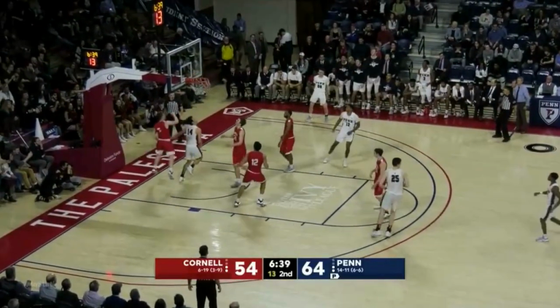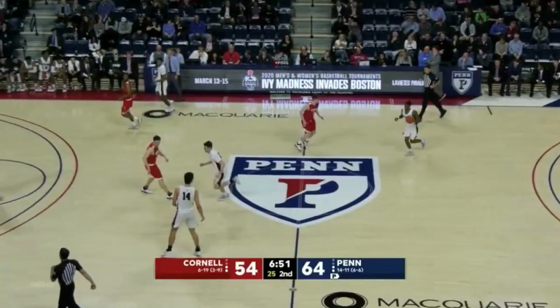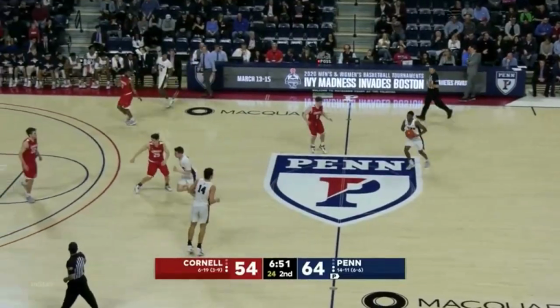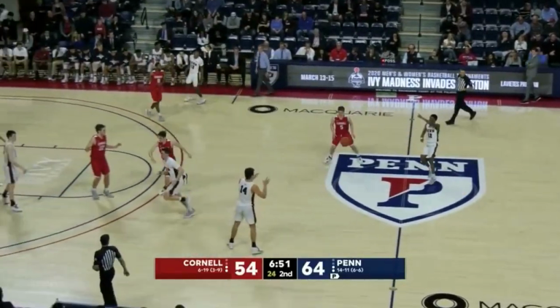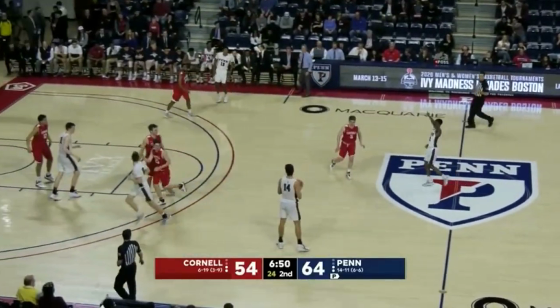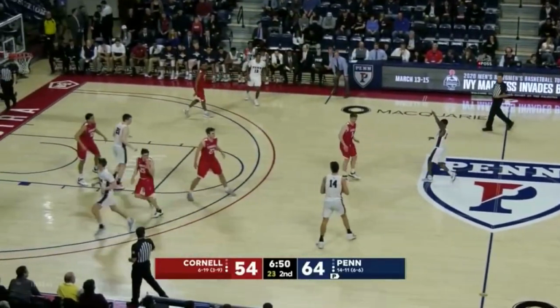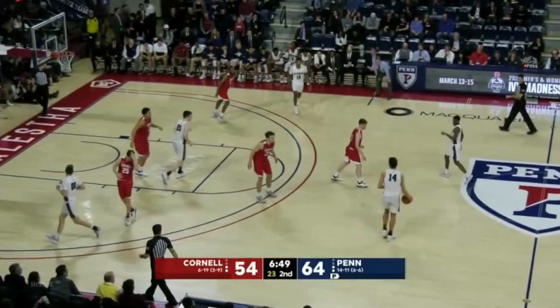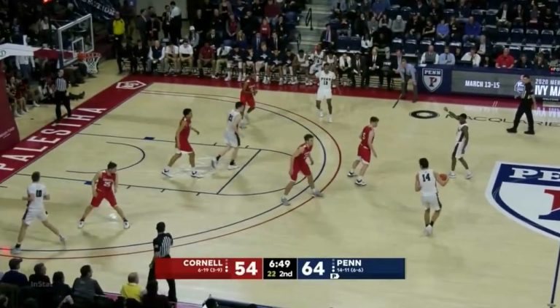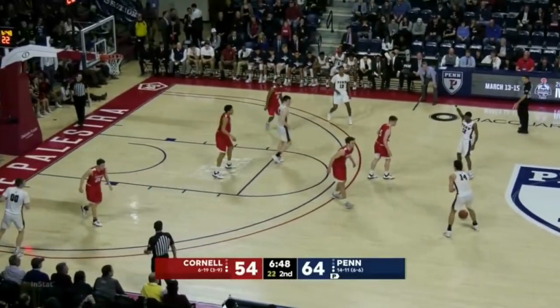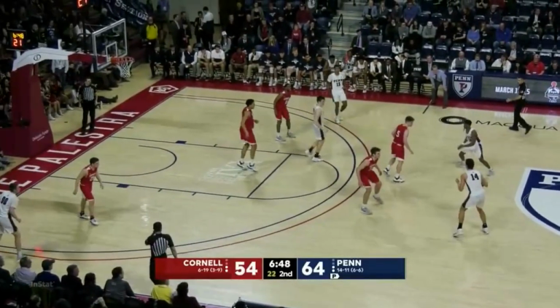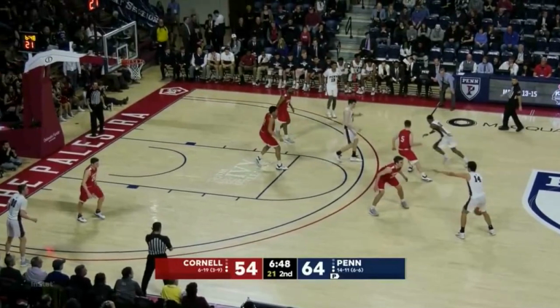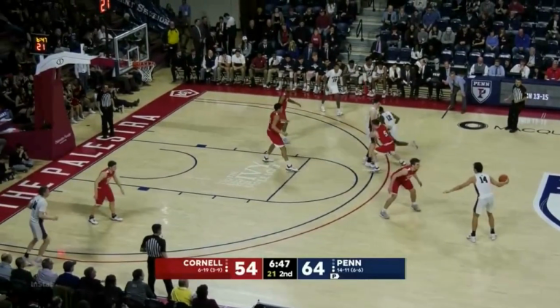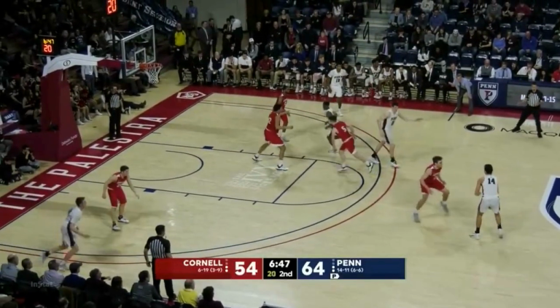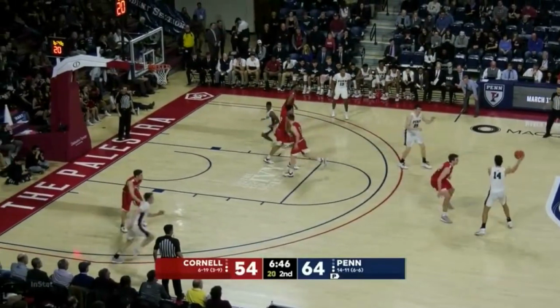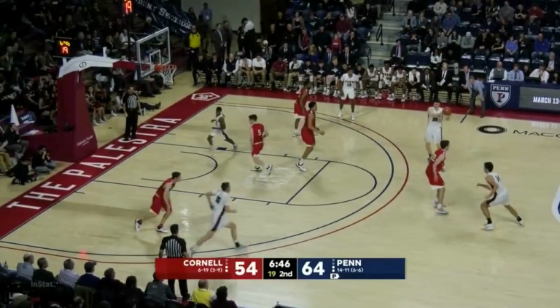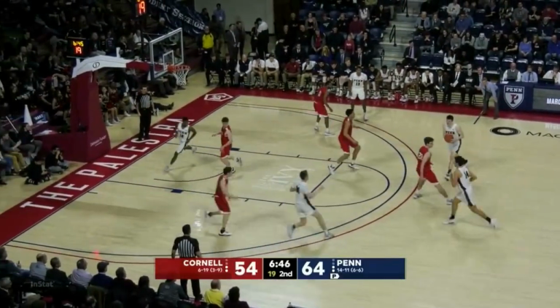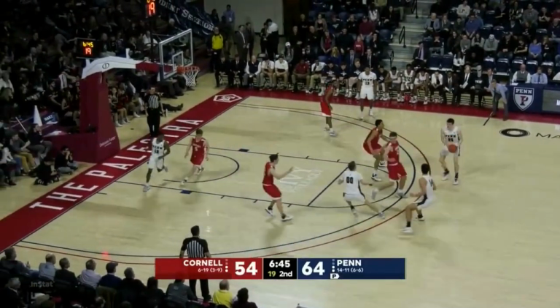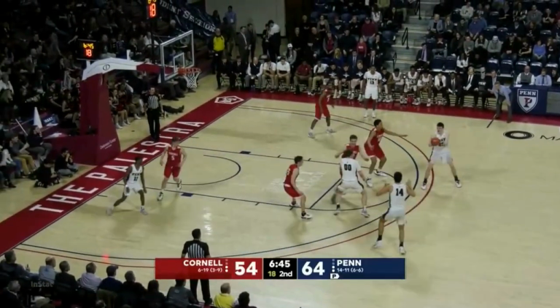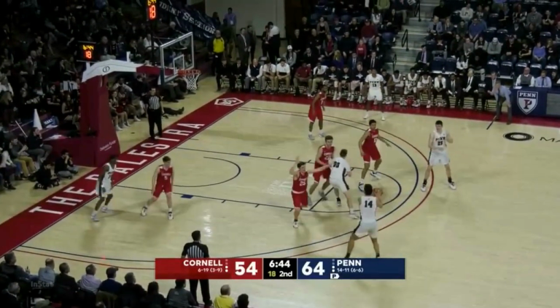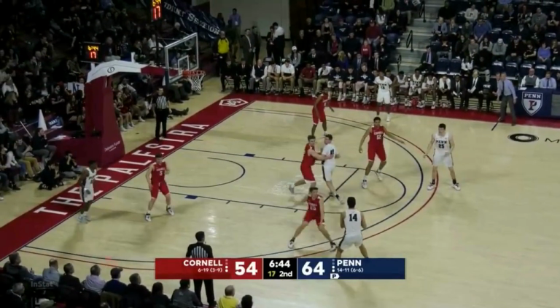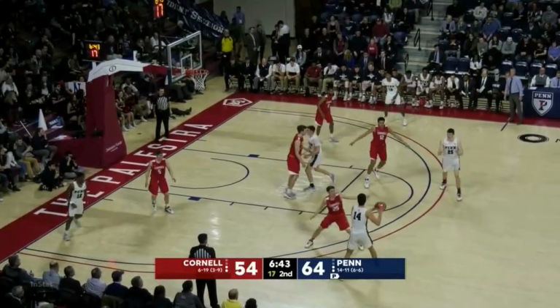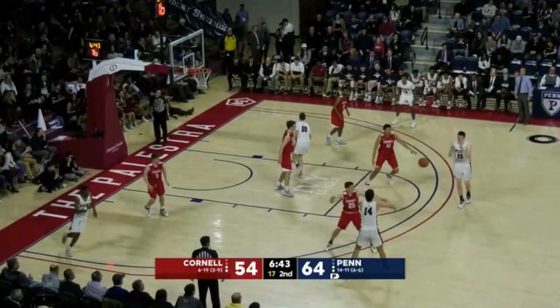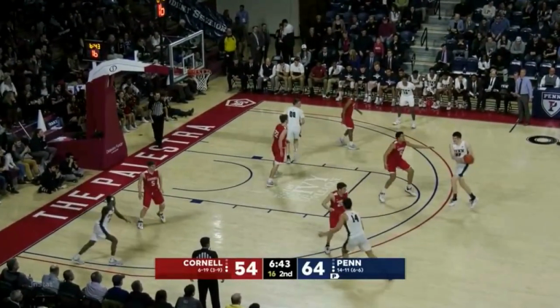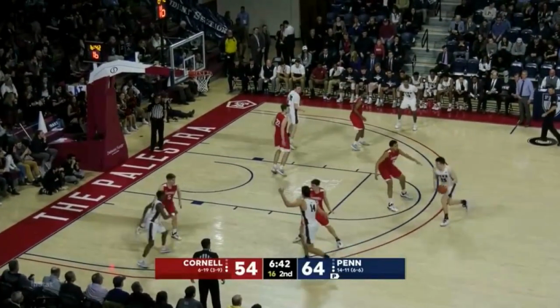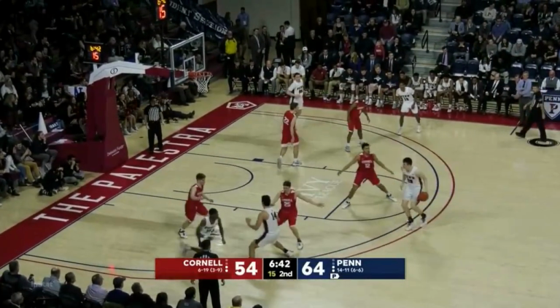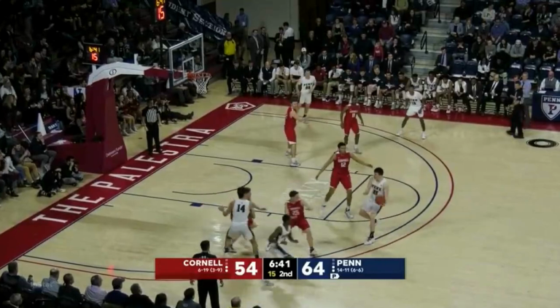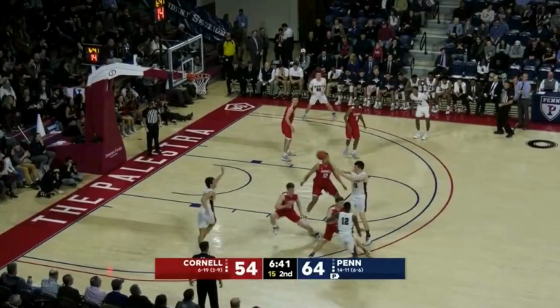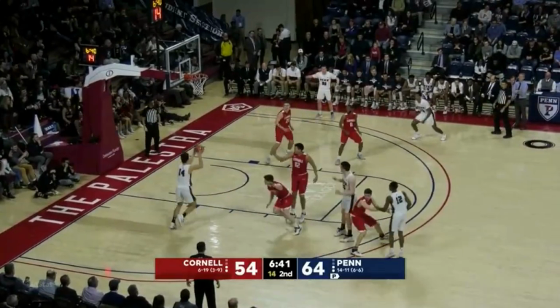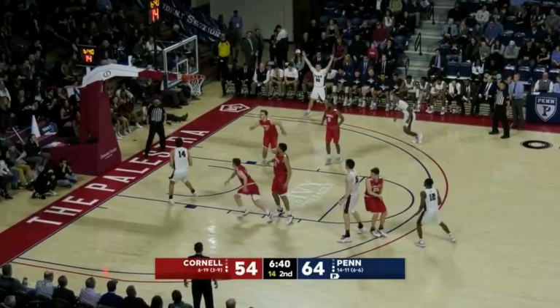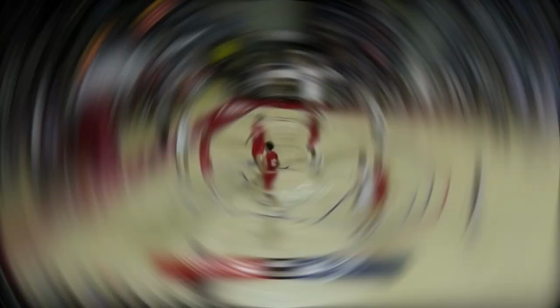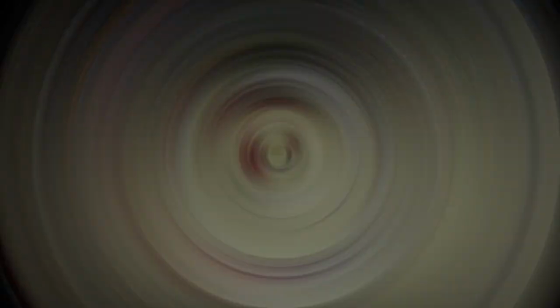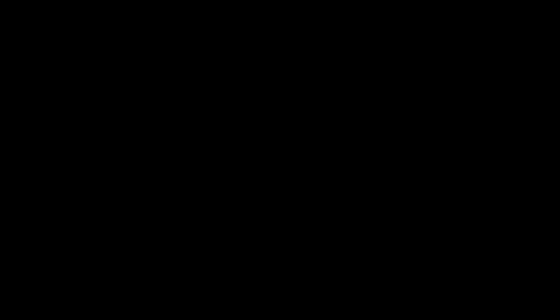Let's check it out live one last time. The guard comes off of the back screen from the big and gets through to the corner. There's that flare screen, and he's going to get through, give it back up, pin down, slip to the basket, and easy layup.